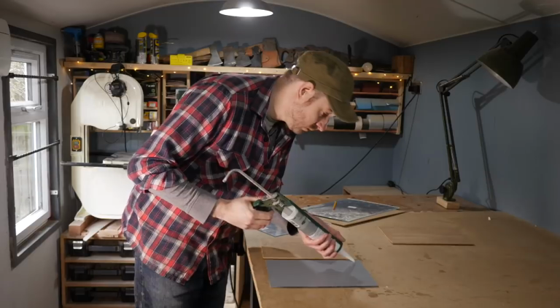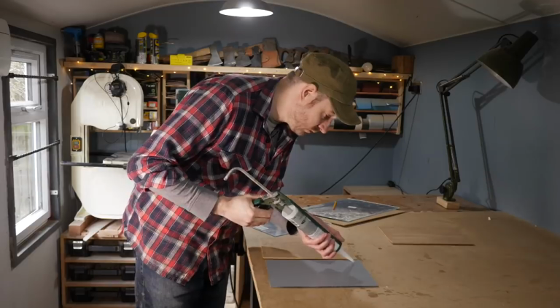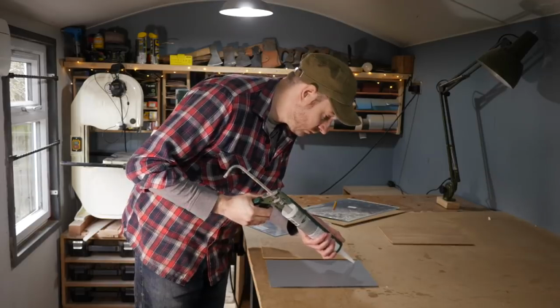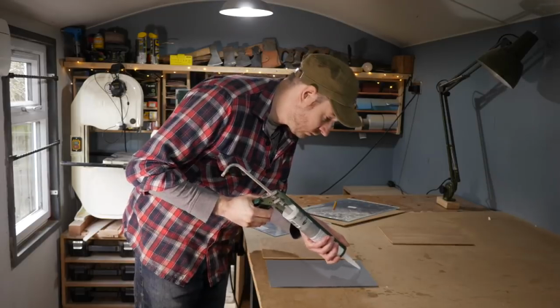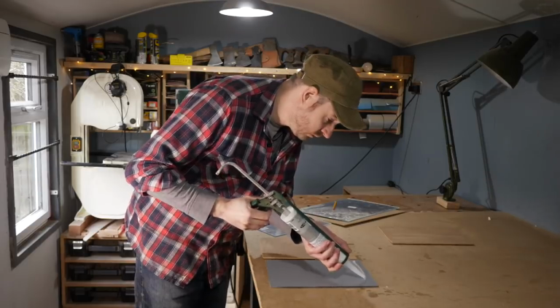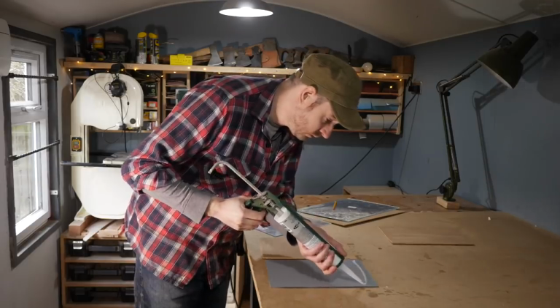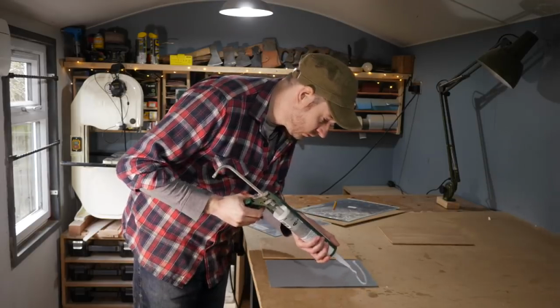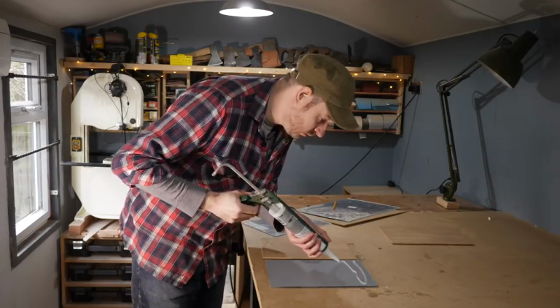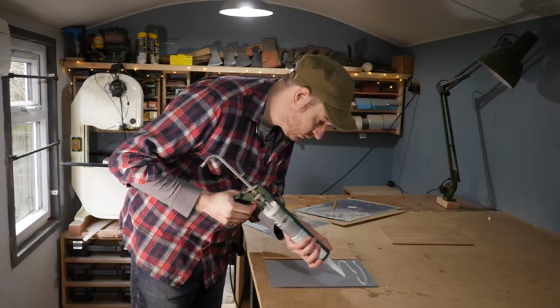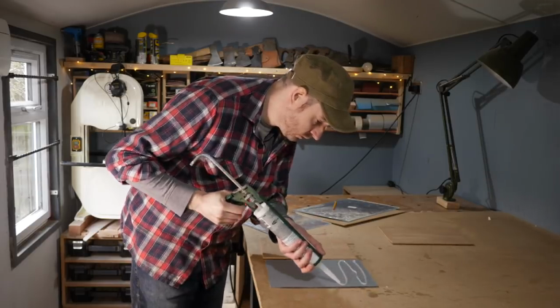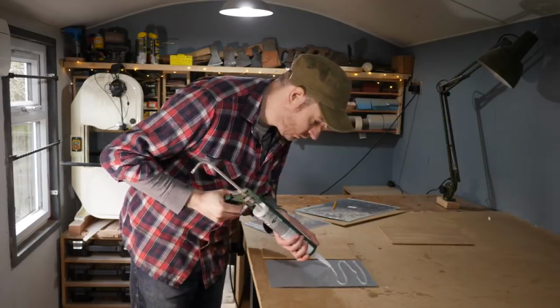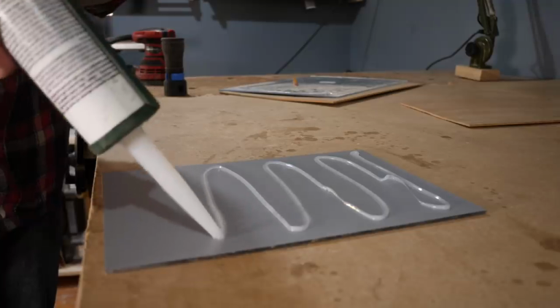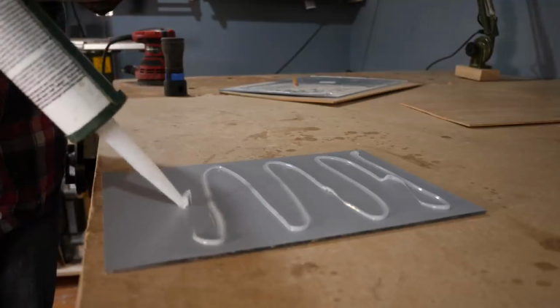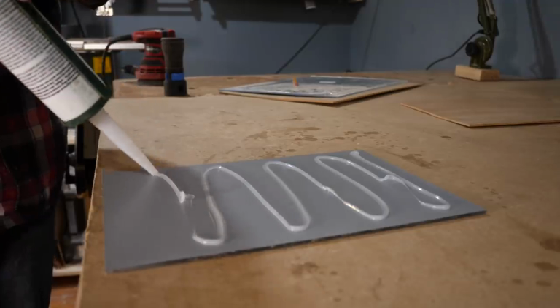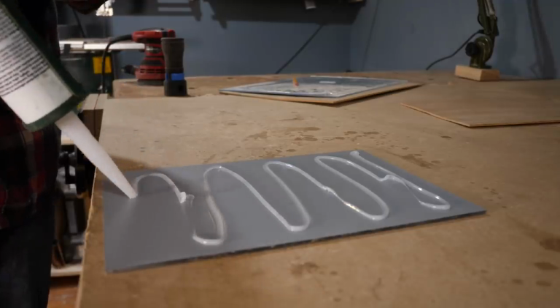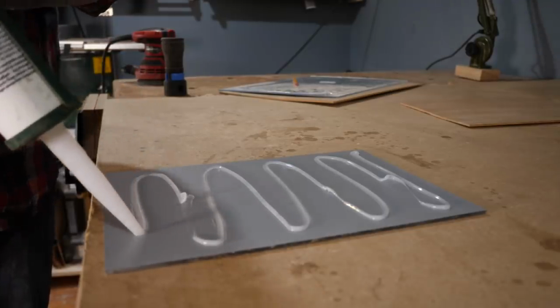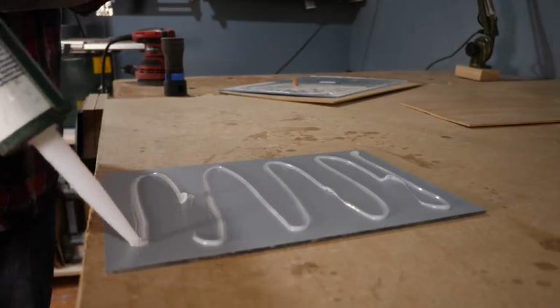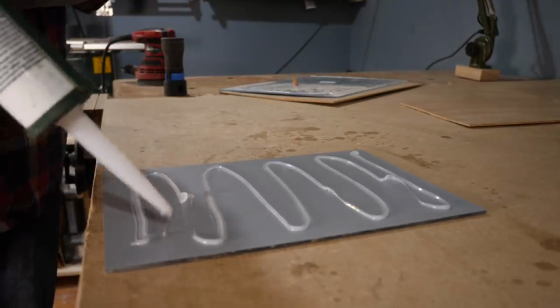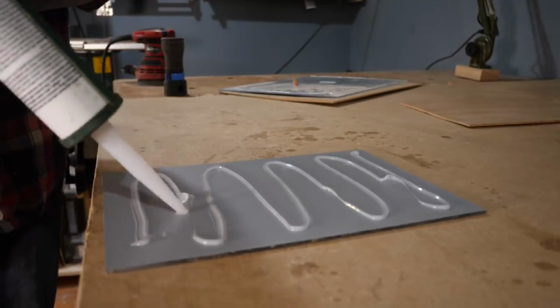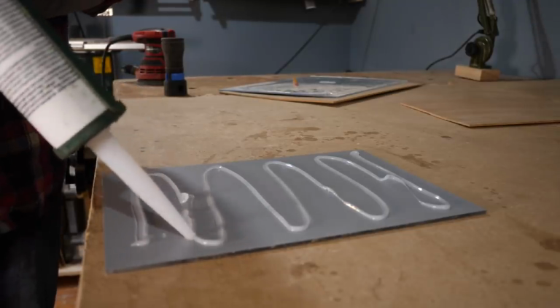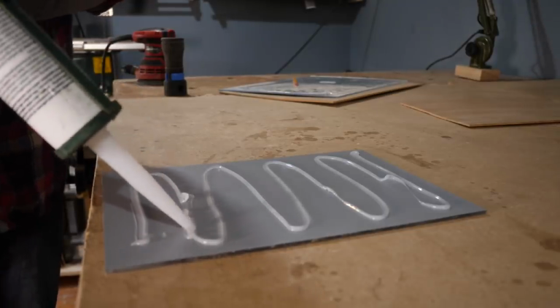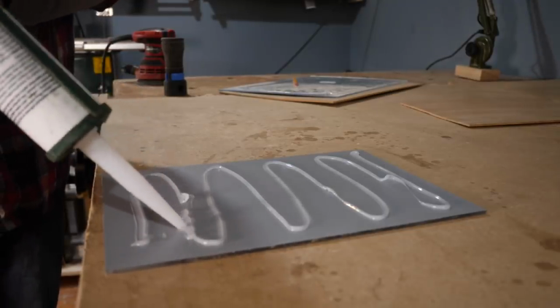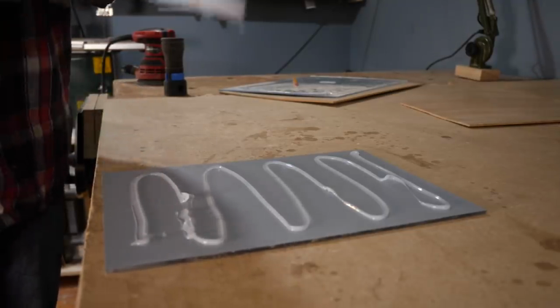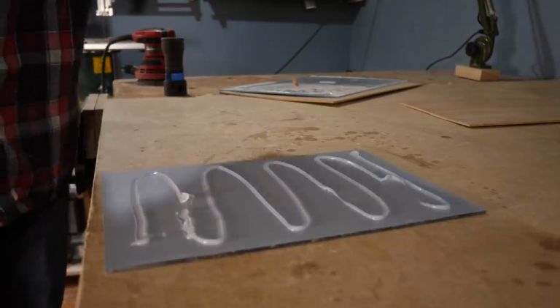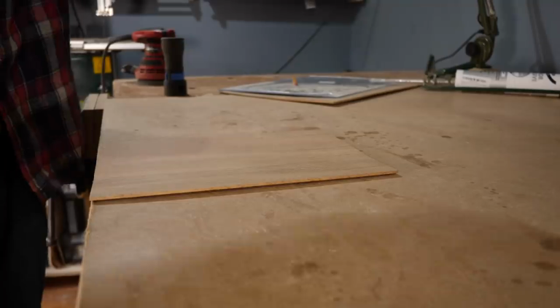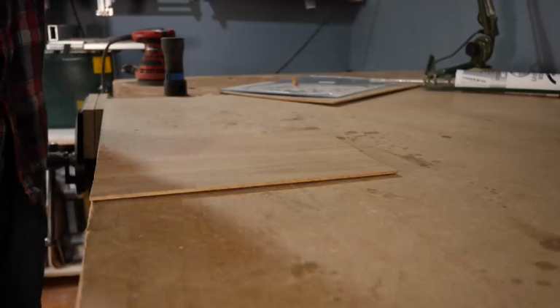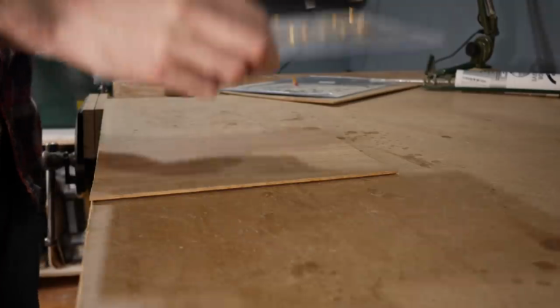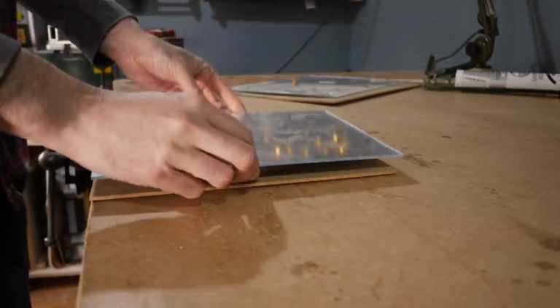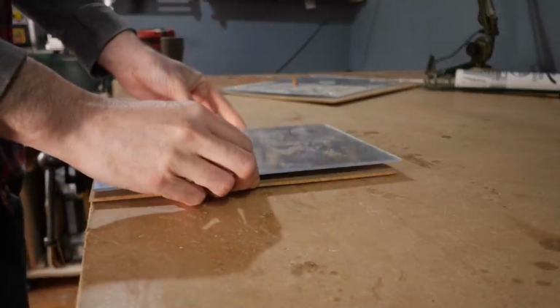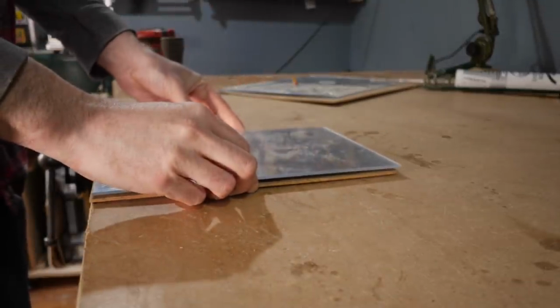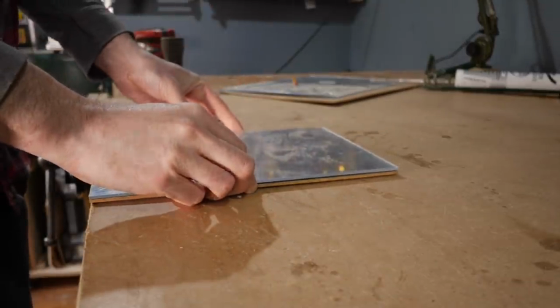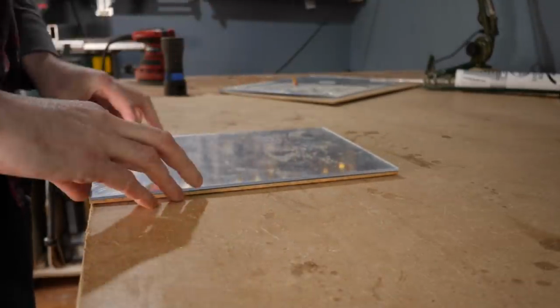It wasn't that long ago I made a mirror, so I had some of this adhesive that's specially designed for mirrors left over. I applied it to the back of all the mirrors, then I could get them installed onto the panels.